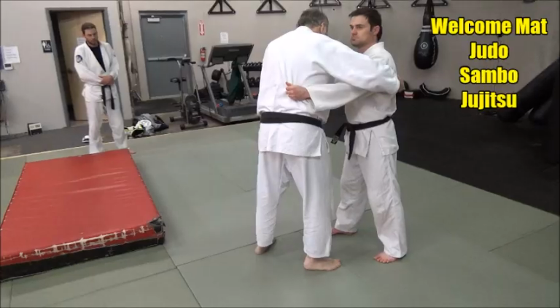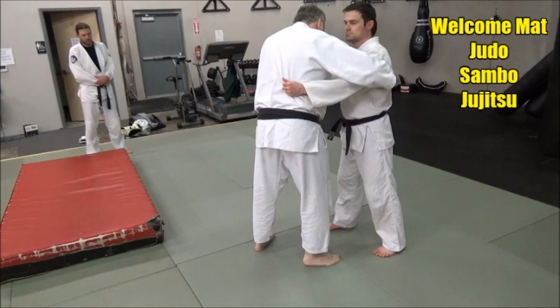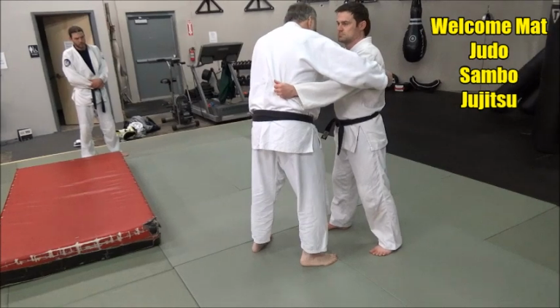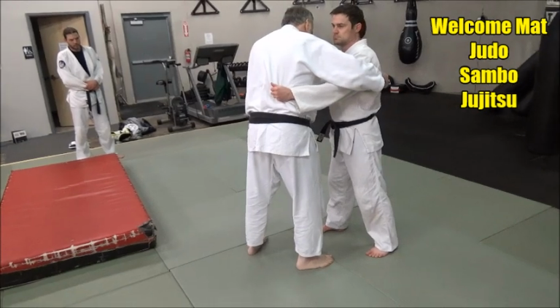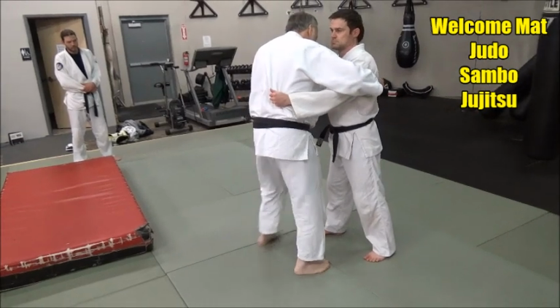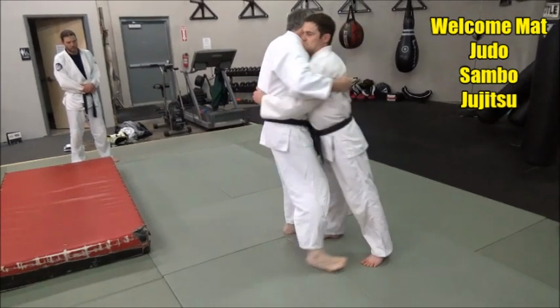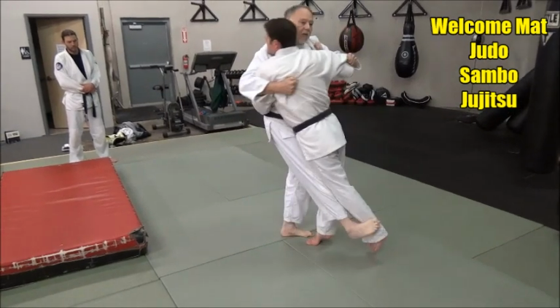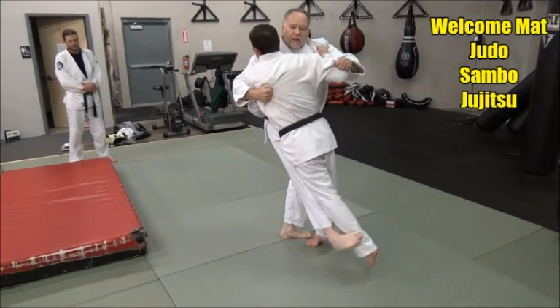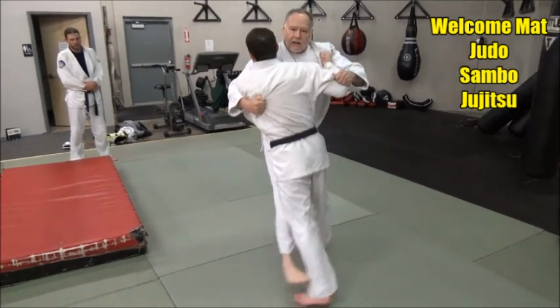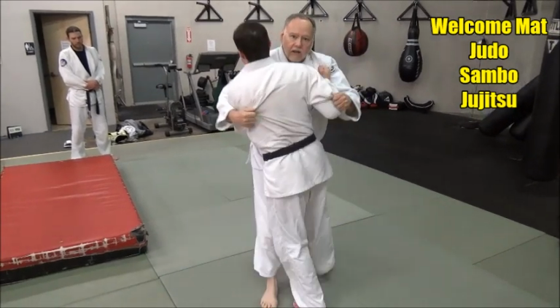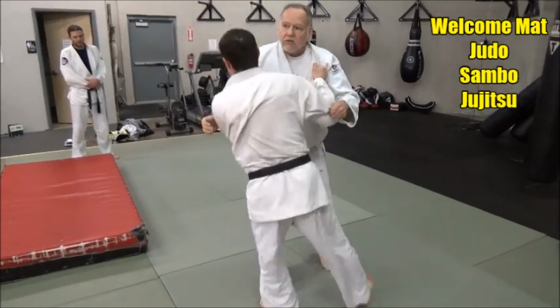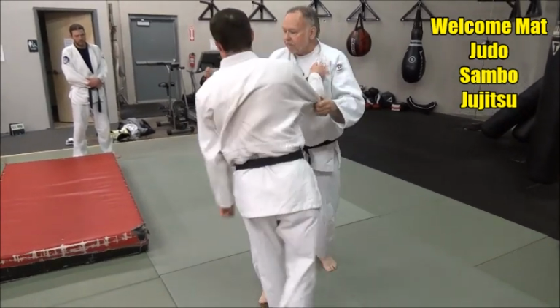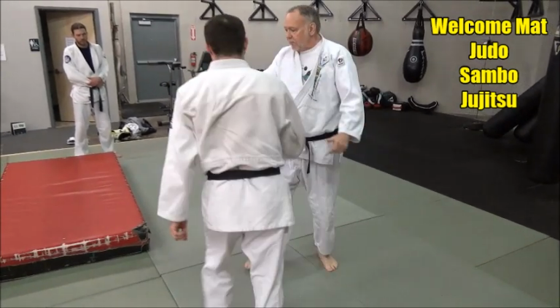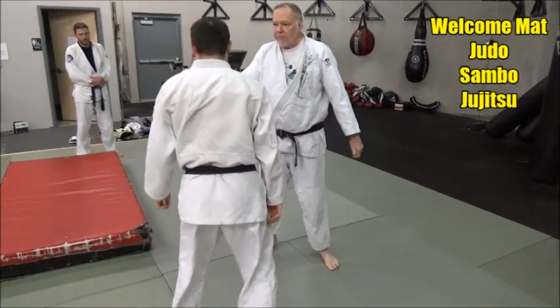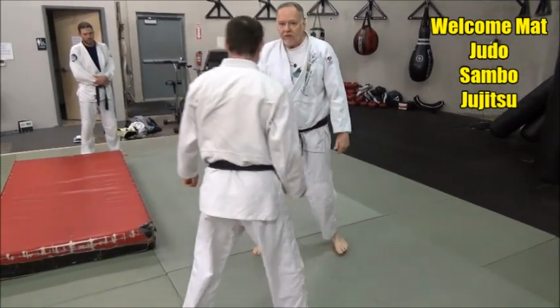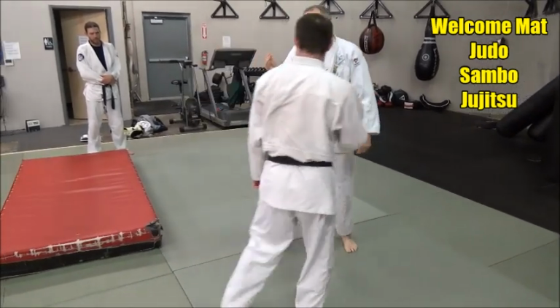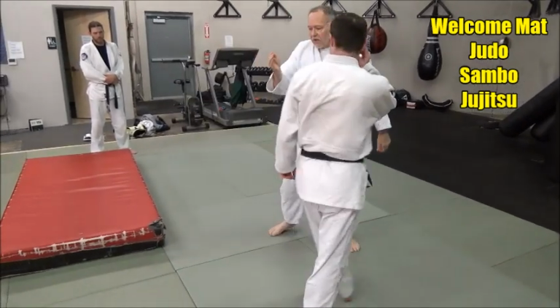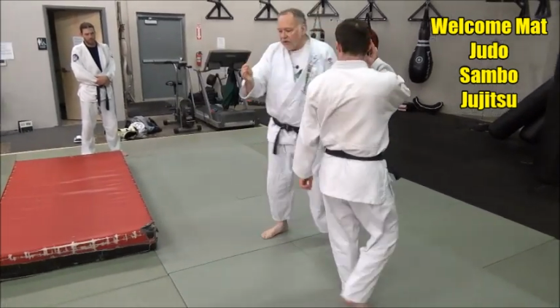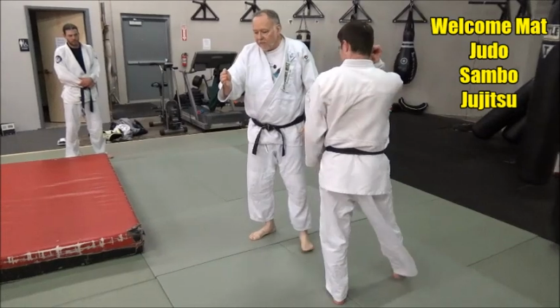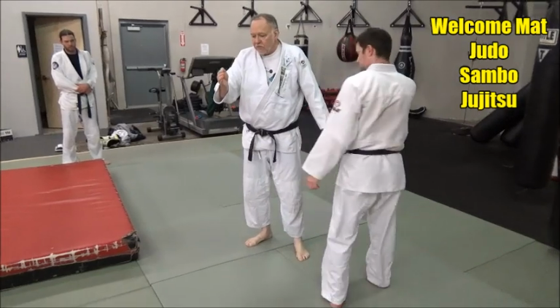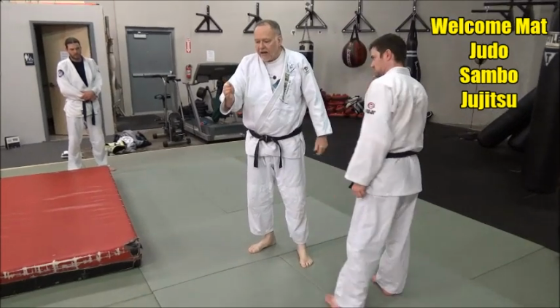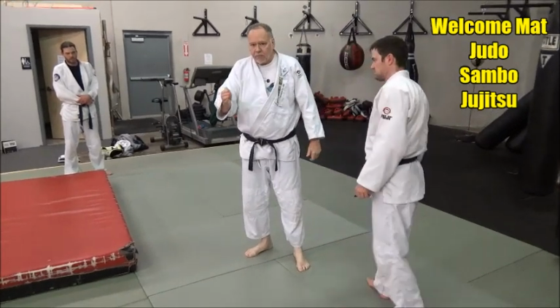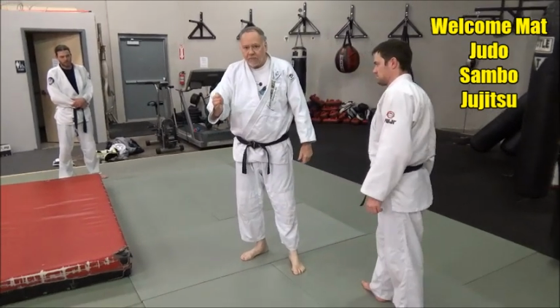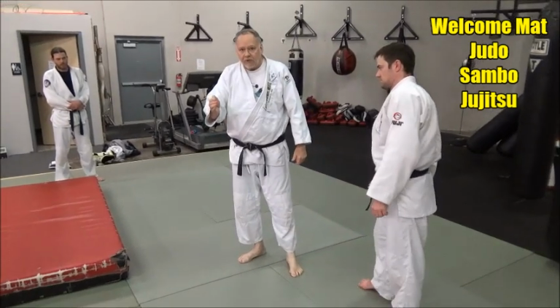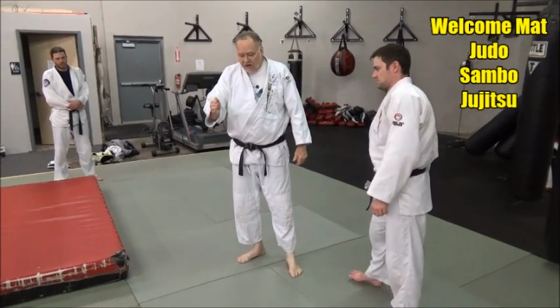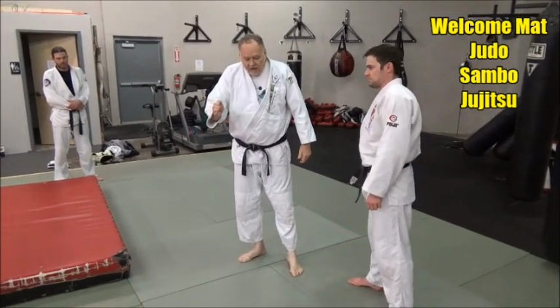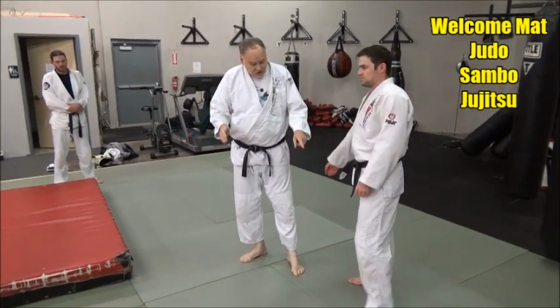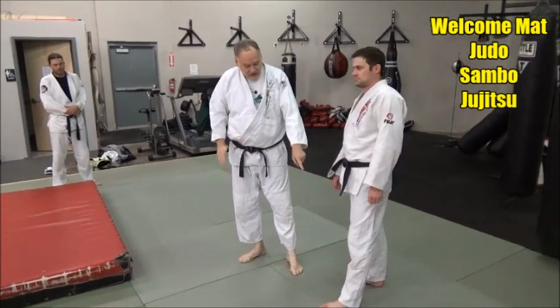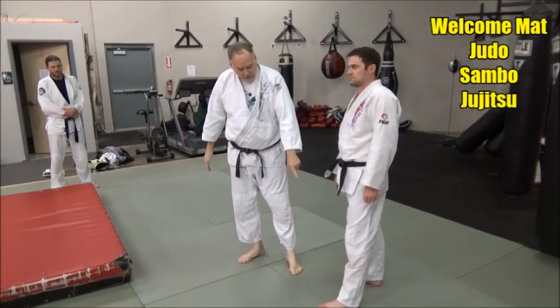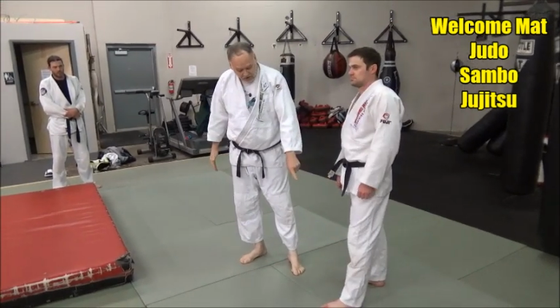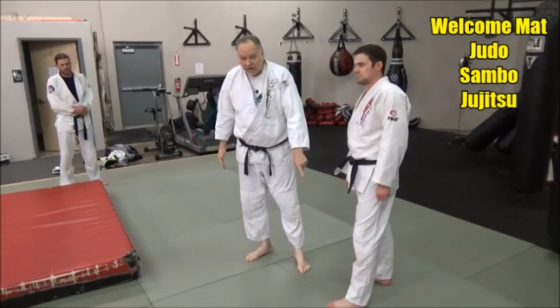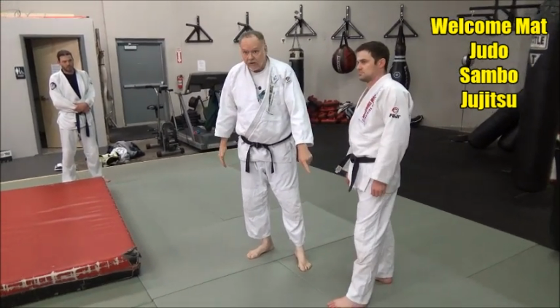Watch my foot, like that. See, I prop it. Sasai means the block — to prop something. And that's exactly what I'm doing on his ankle here.